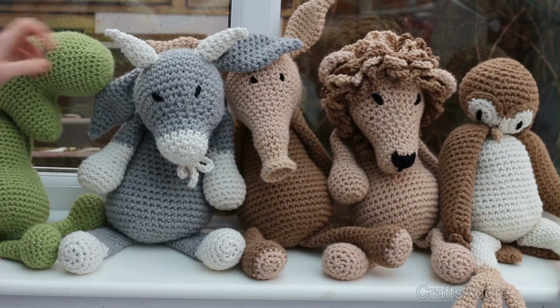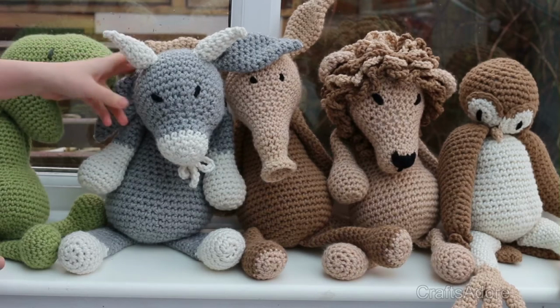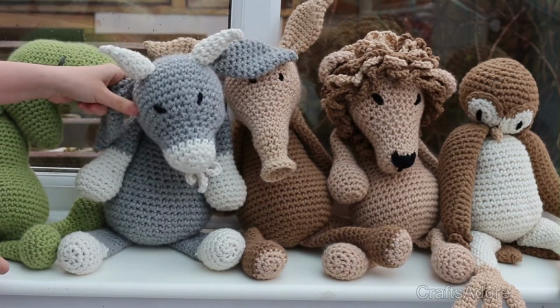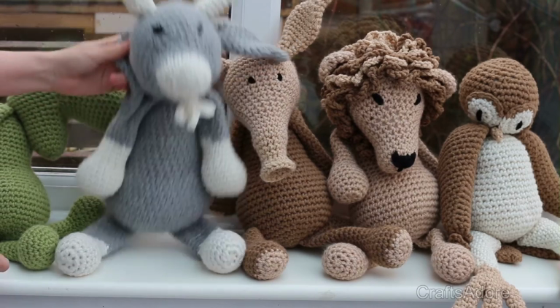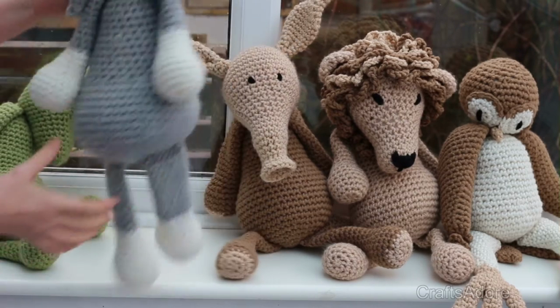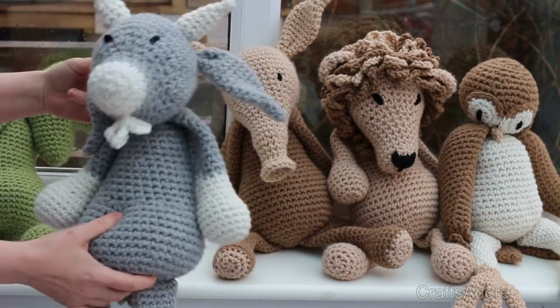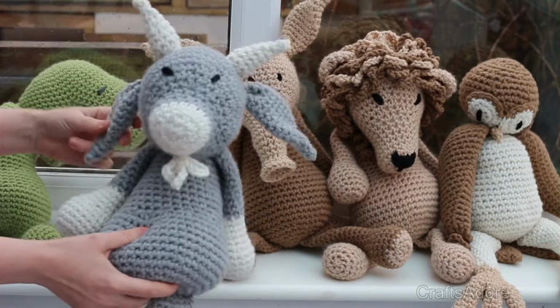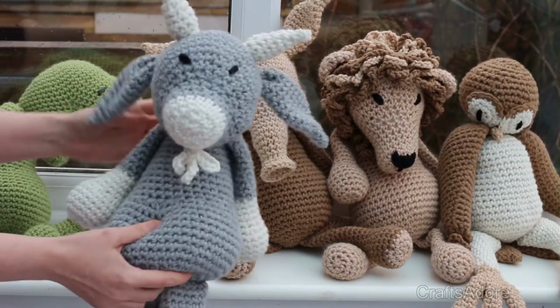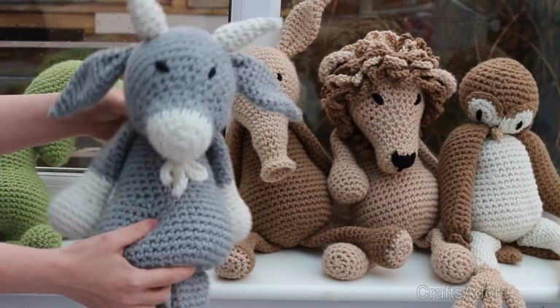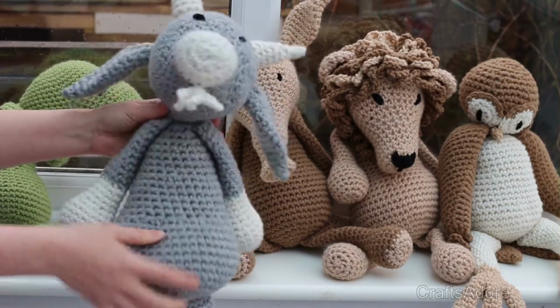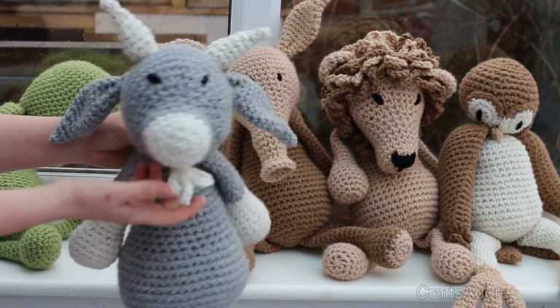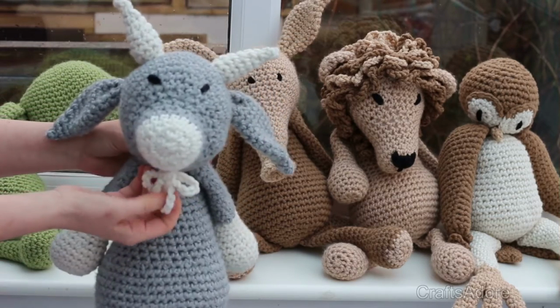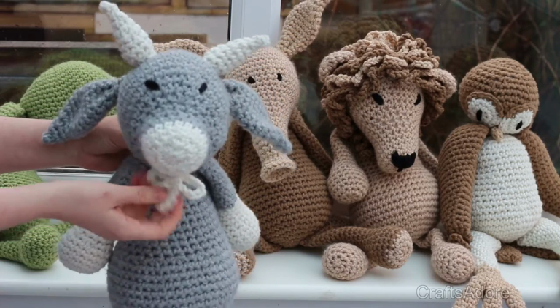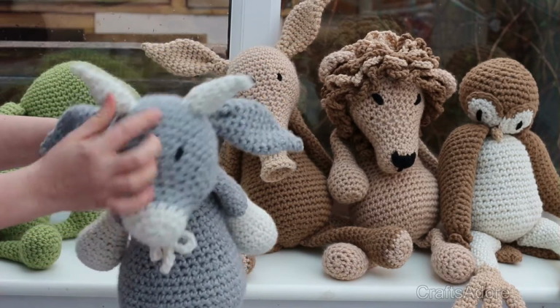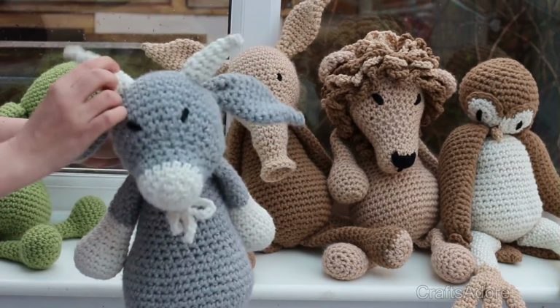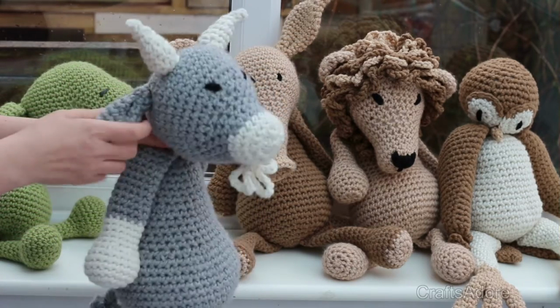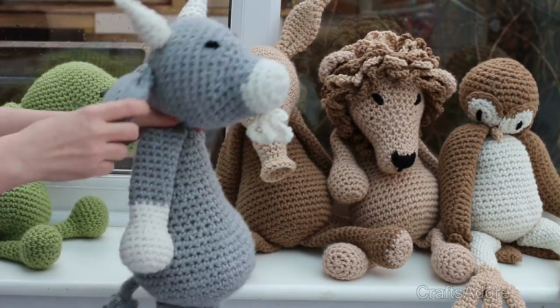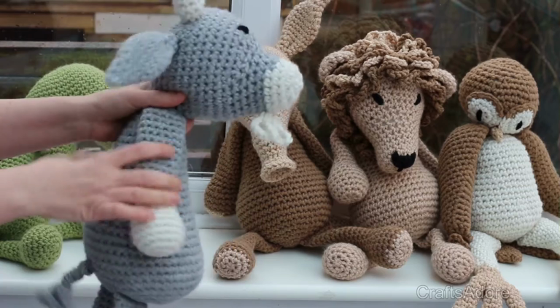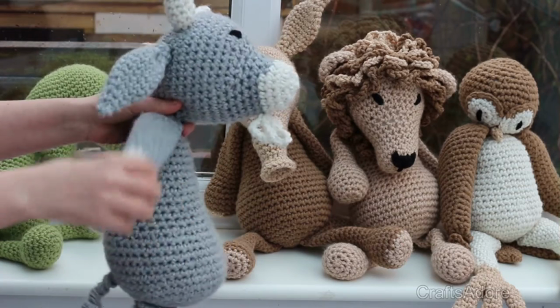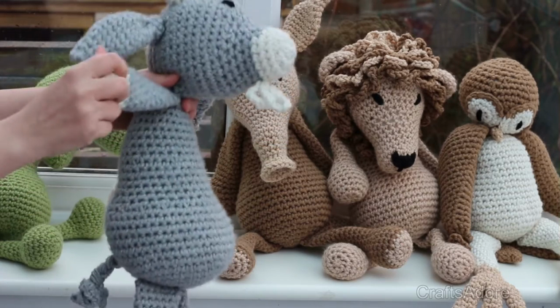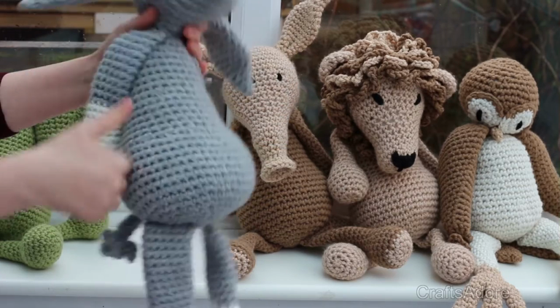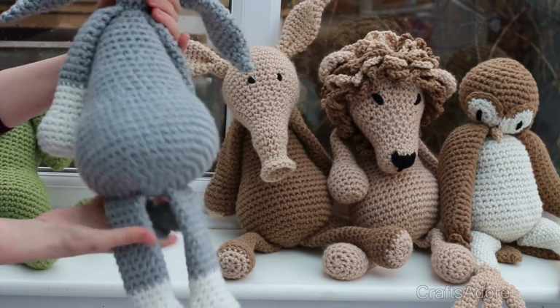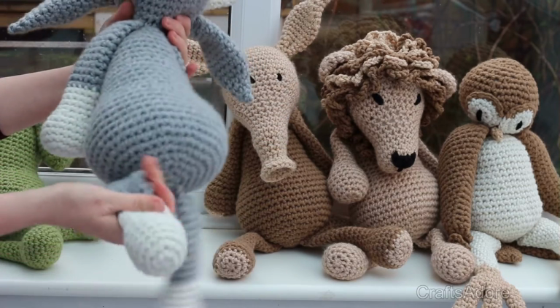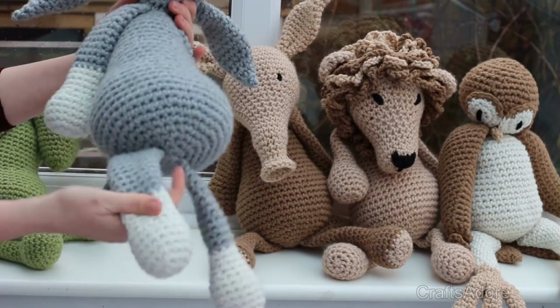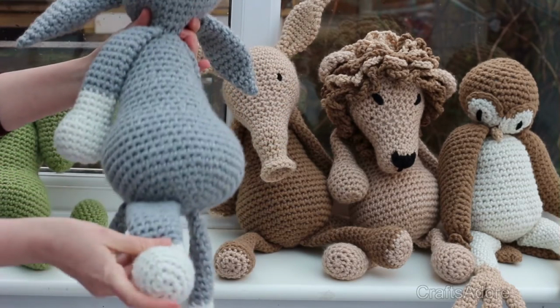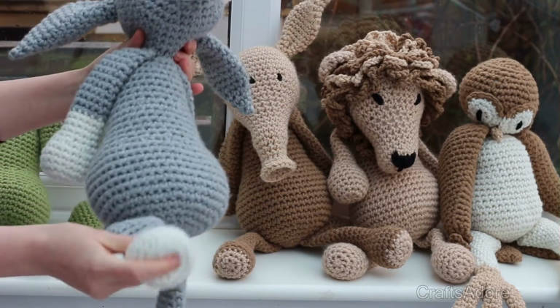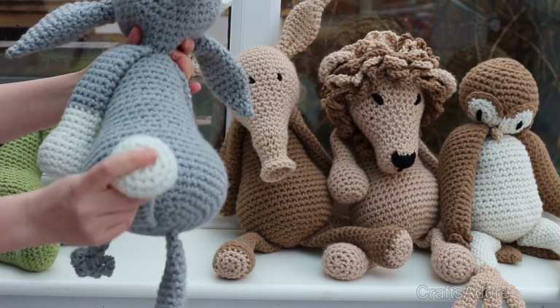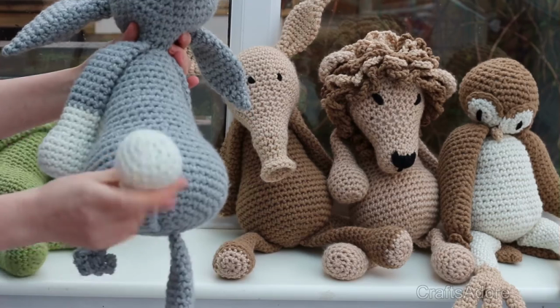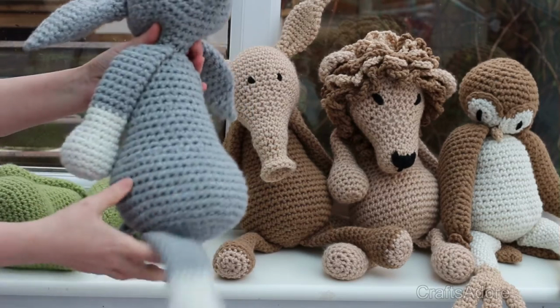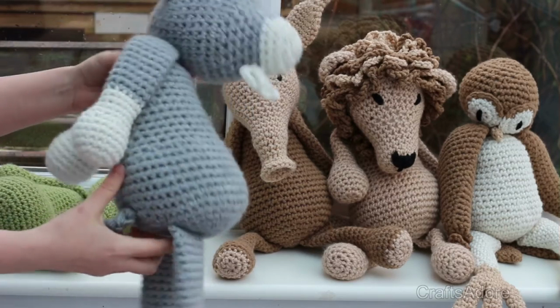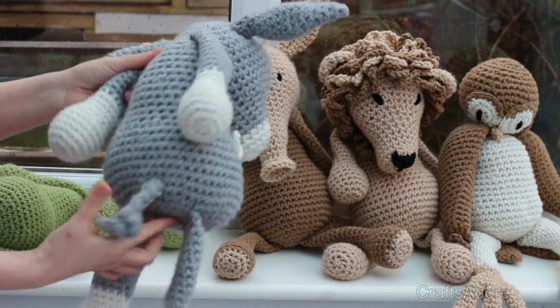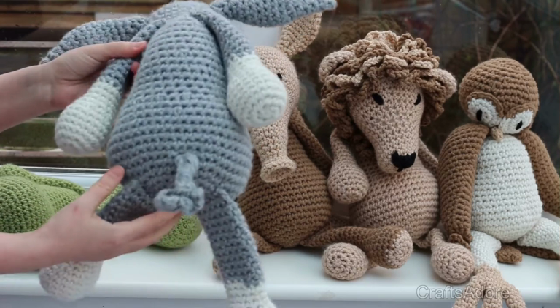Next one is the goat. I'm quite surprised — I actually really like the goat. I didn't particularly like it in the pictures in the book, but that's the beauty of doing all the animals: you do them whether you like them or not because you never know how they're going to turn out.